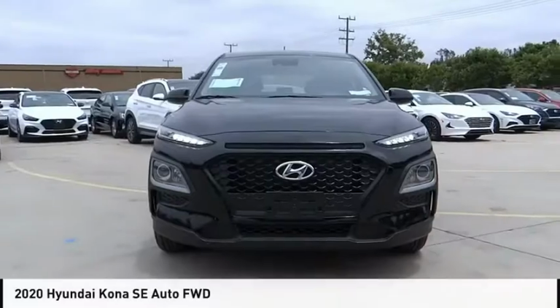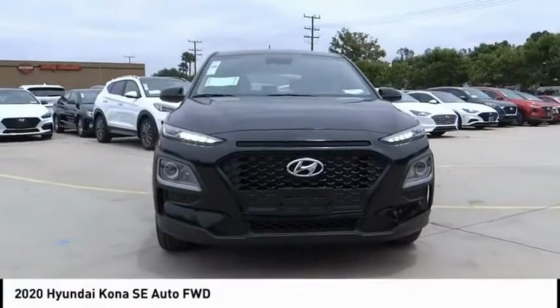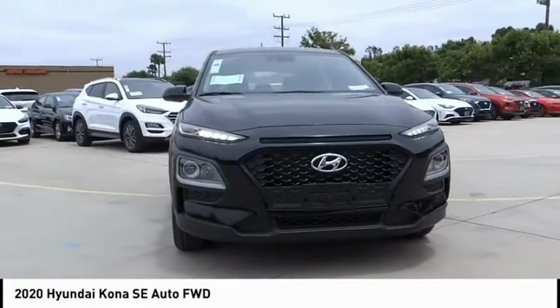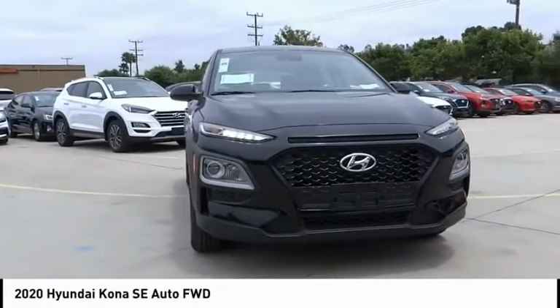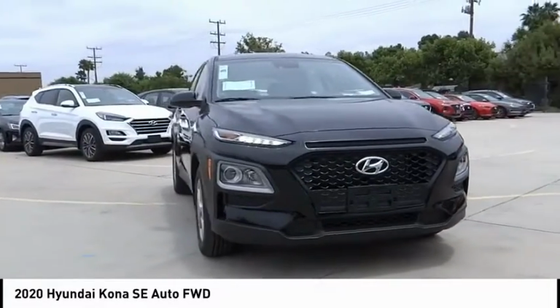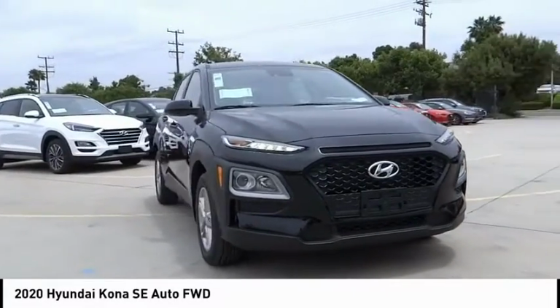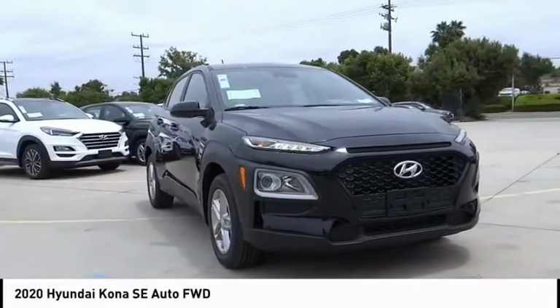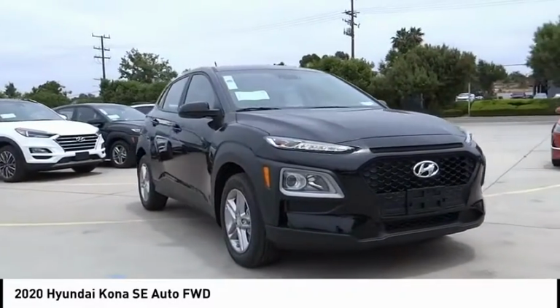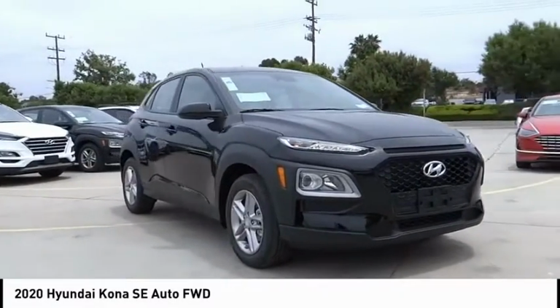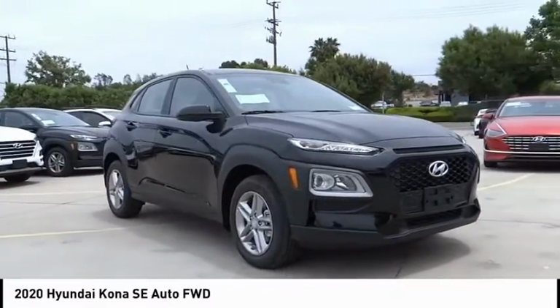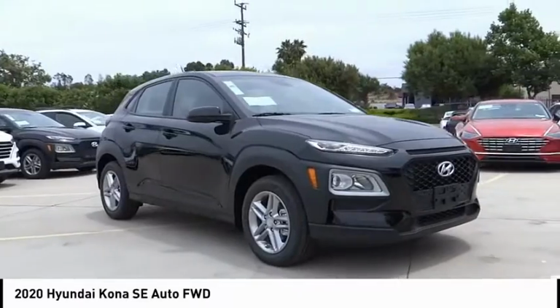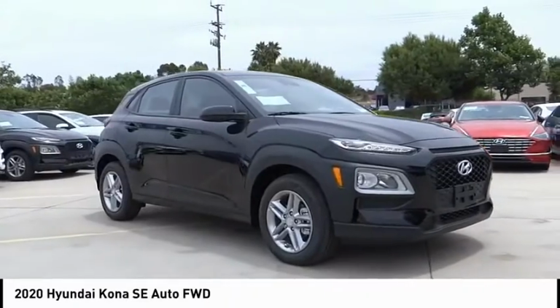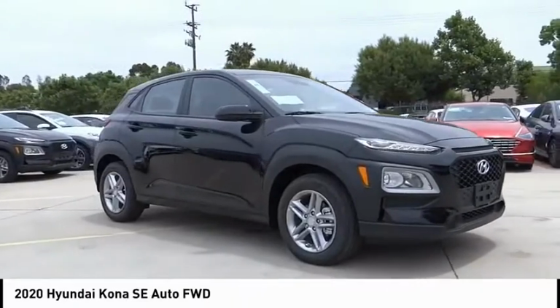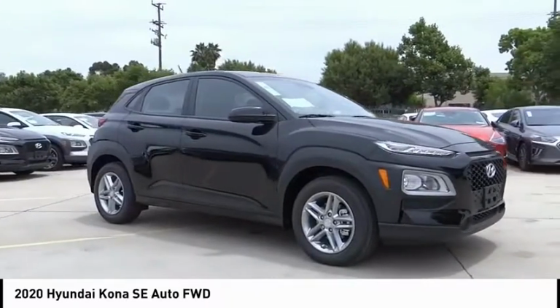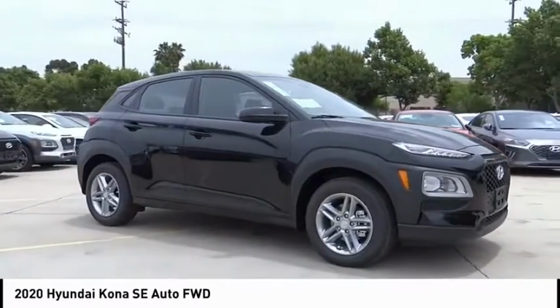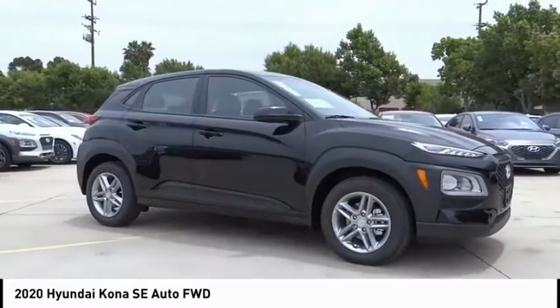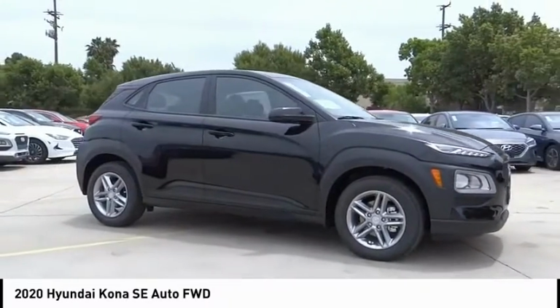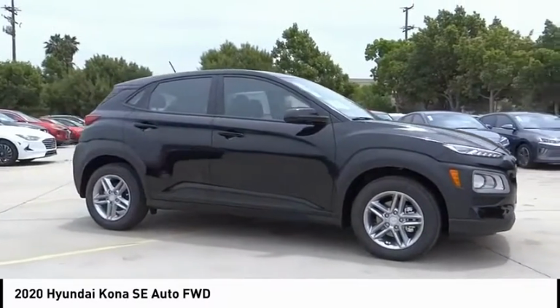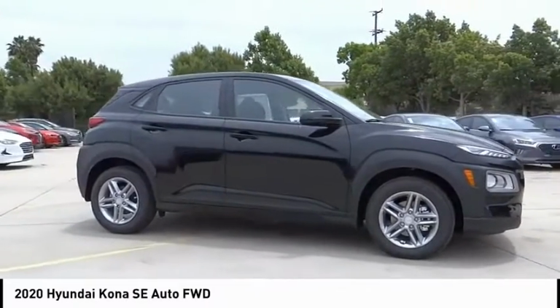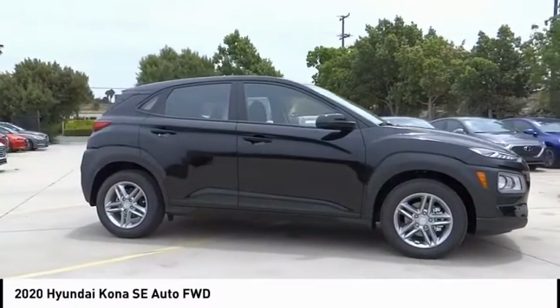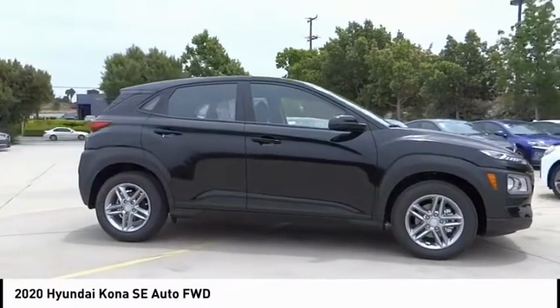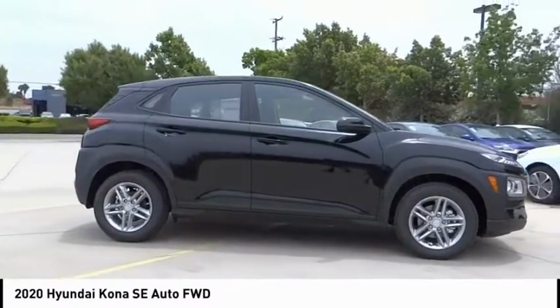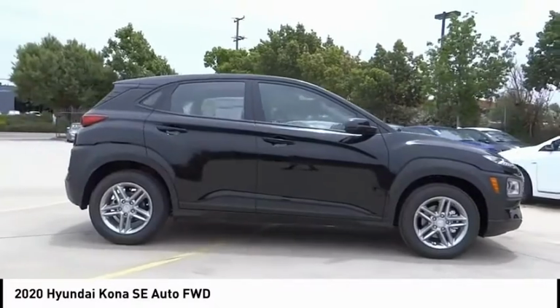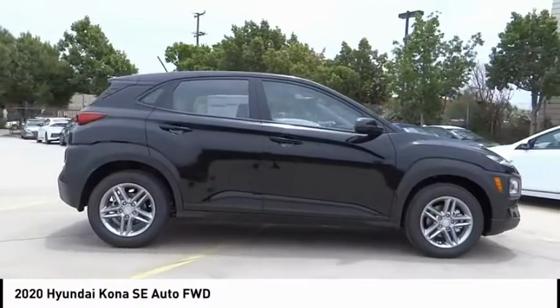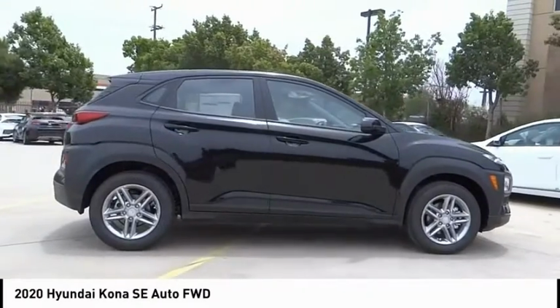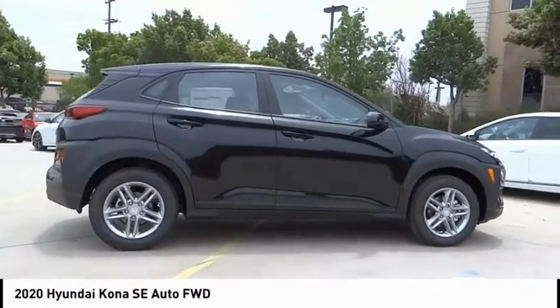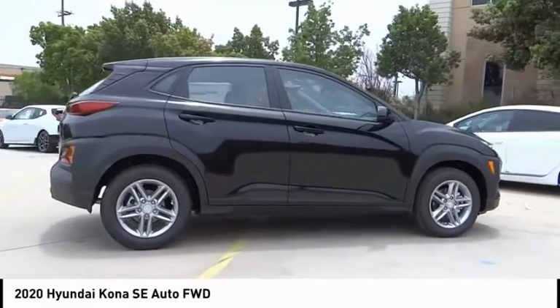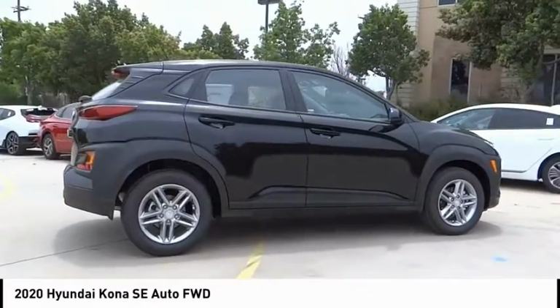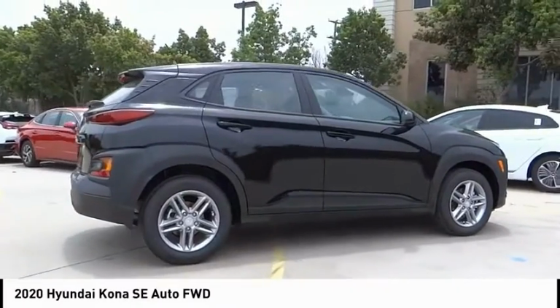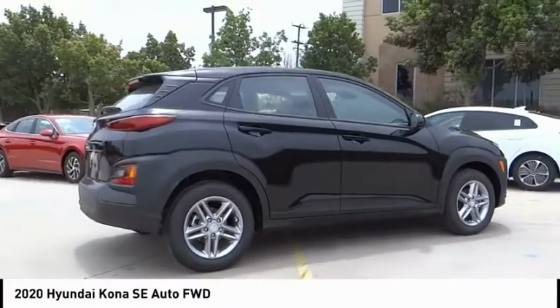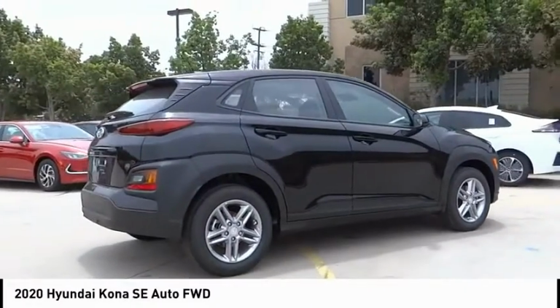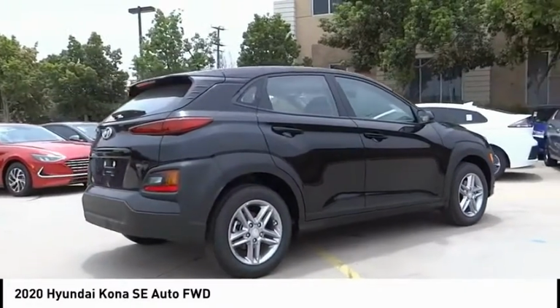Come test drive the 2020 Kona. The Hyundai Kona provides a wide variety of functionality in a small SUV body. The energetic design is perfect for those looking to marry their adventurous side with their urban lifestyle.